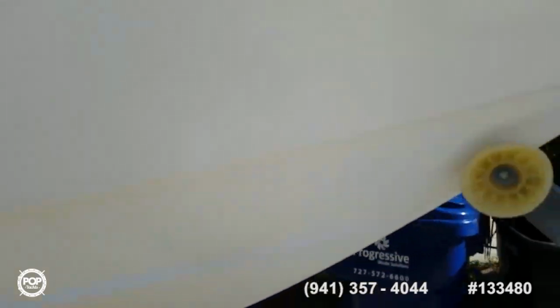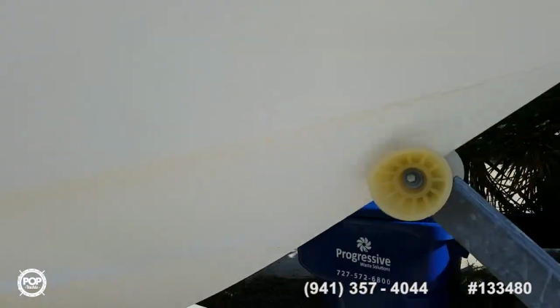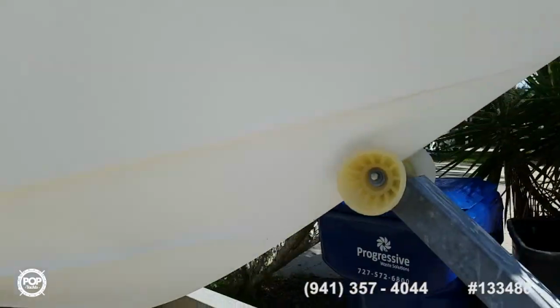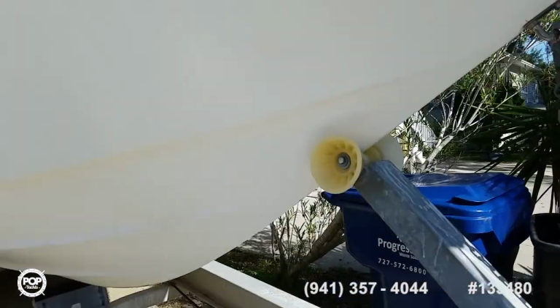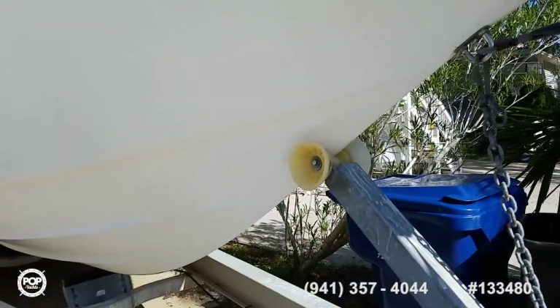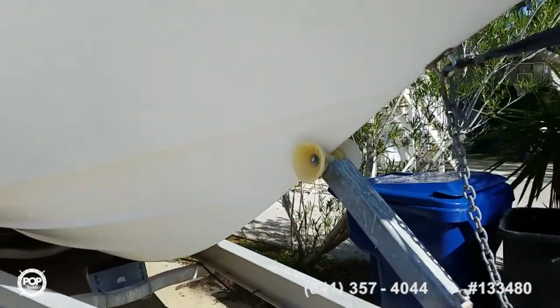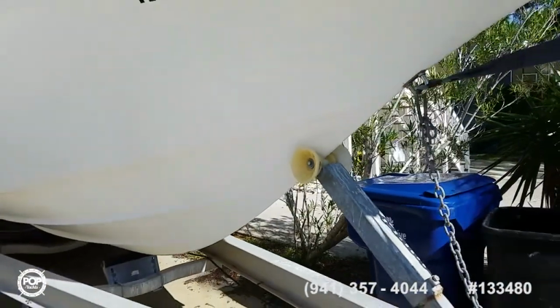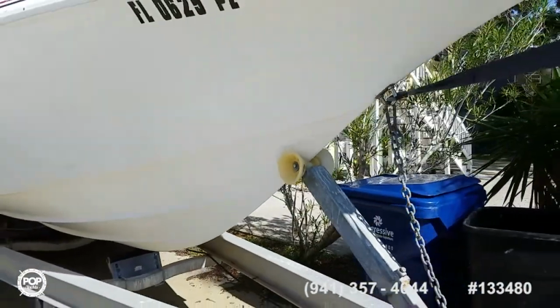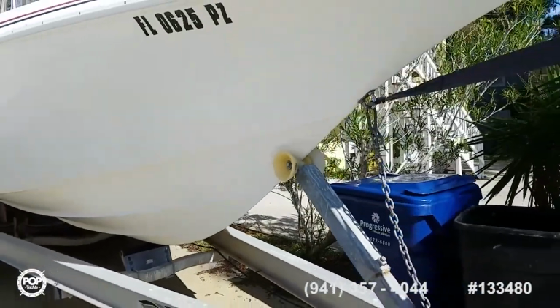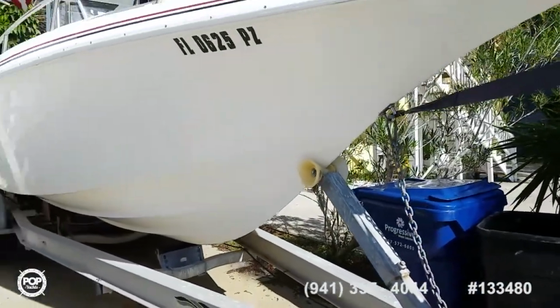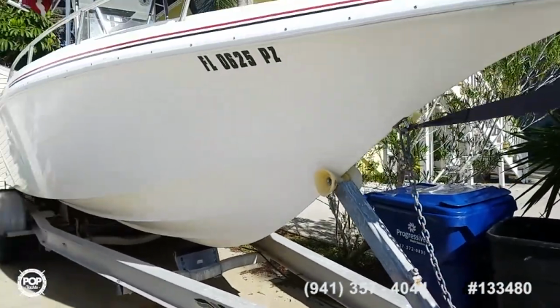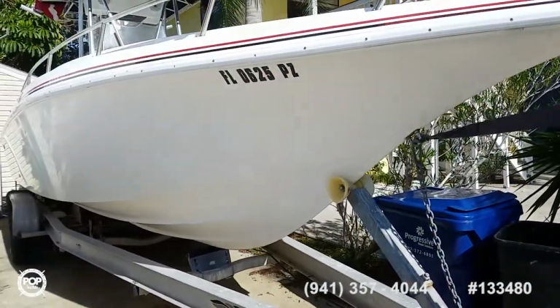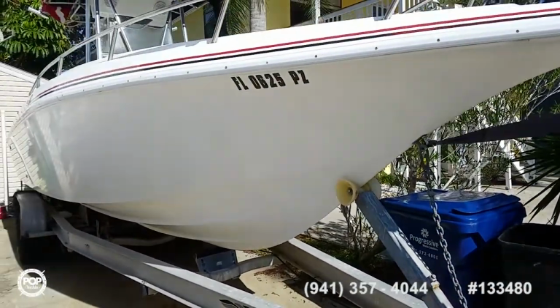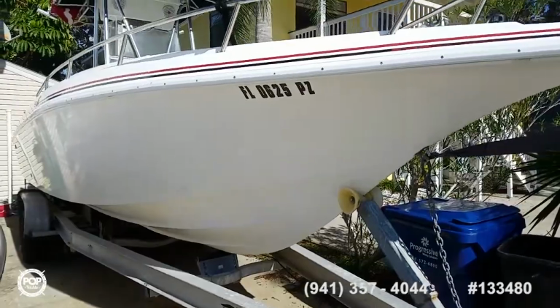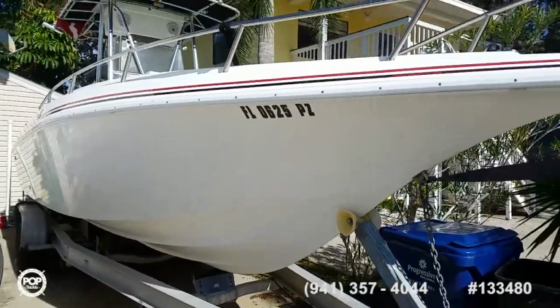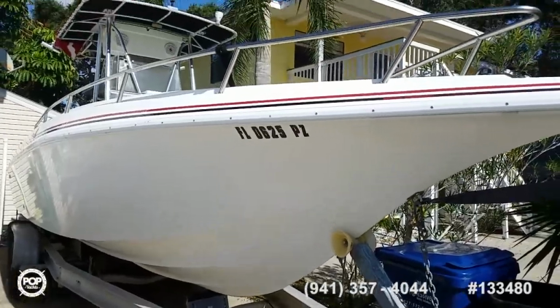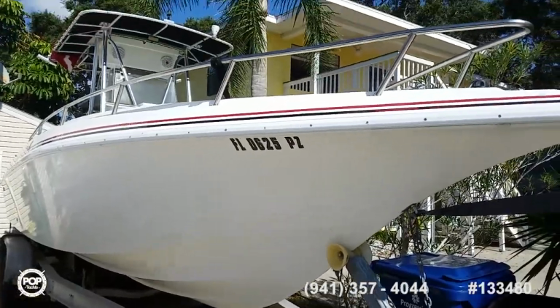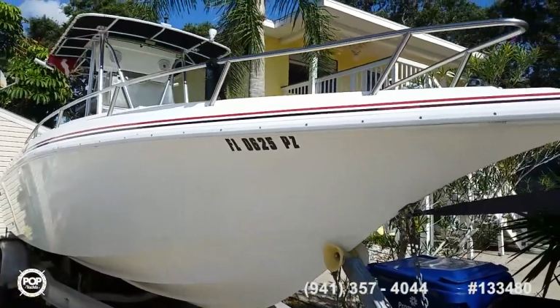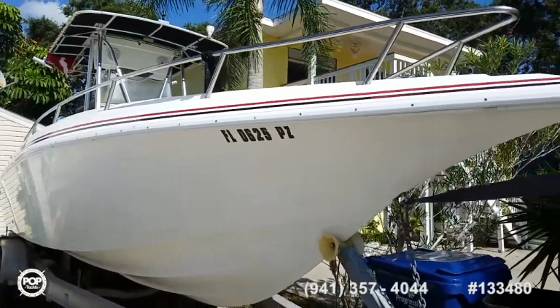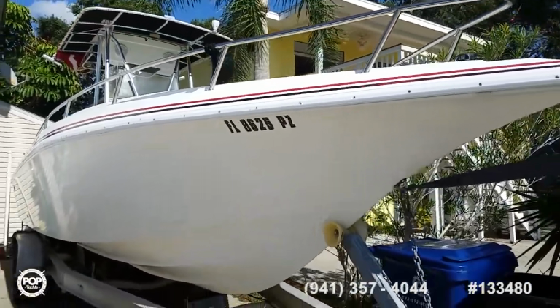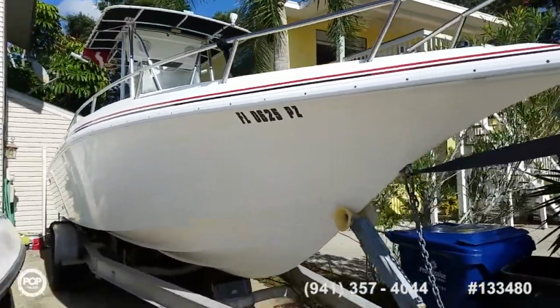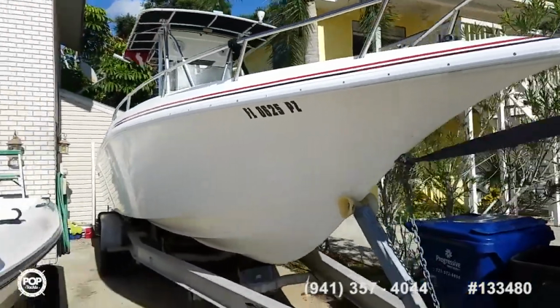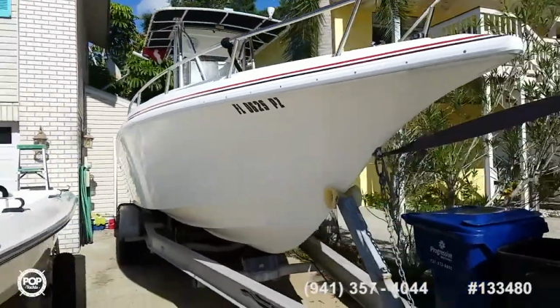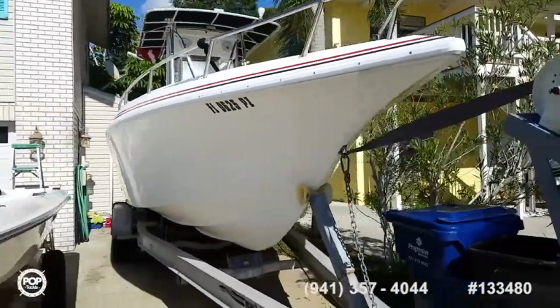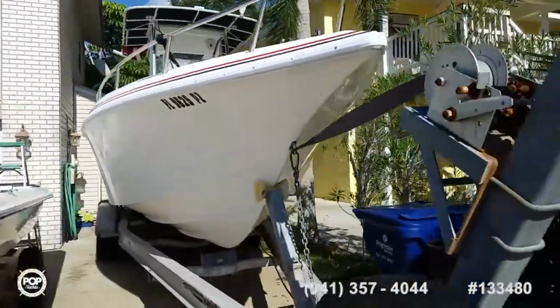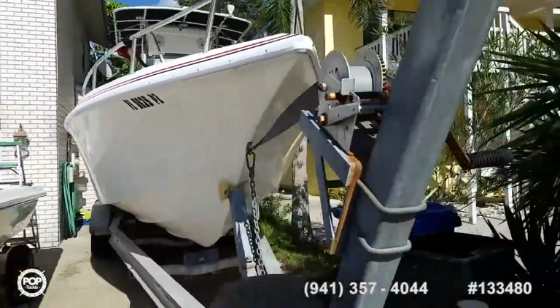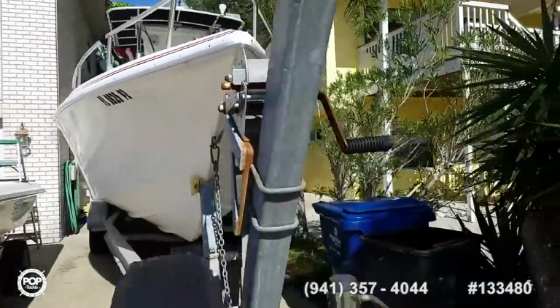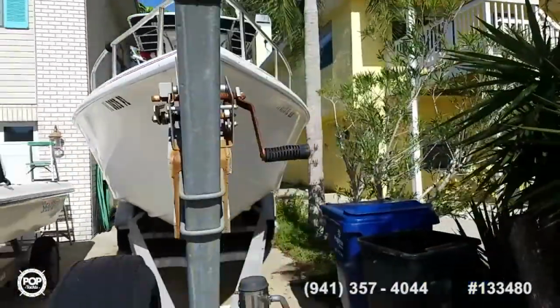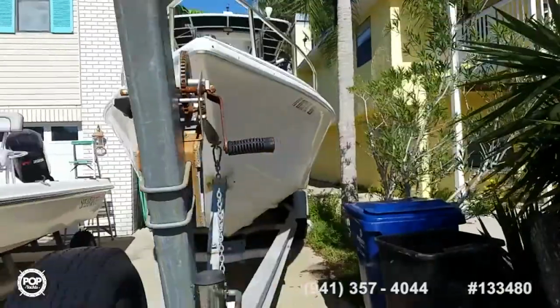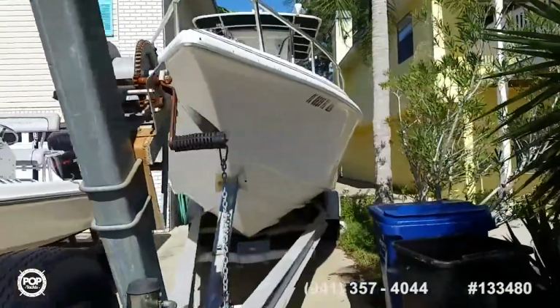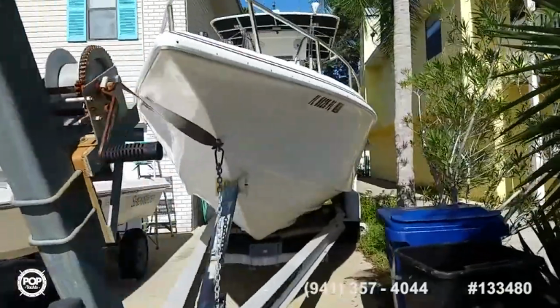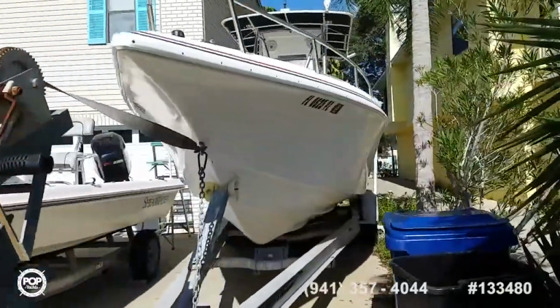Love the sporty flair Fountain does with their design. Nice deep V for those offshore run days. This boat is made for fun, cruising and fishing.